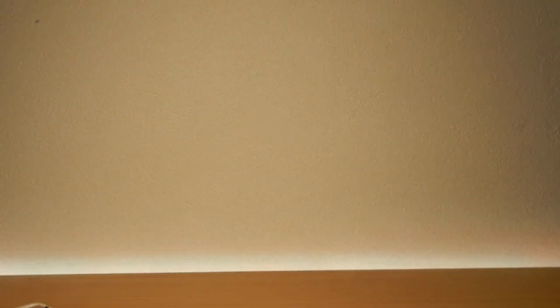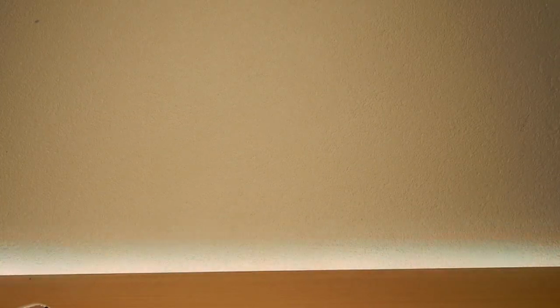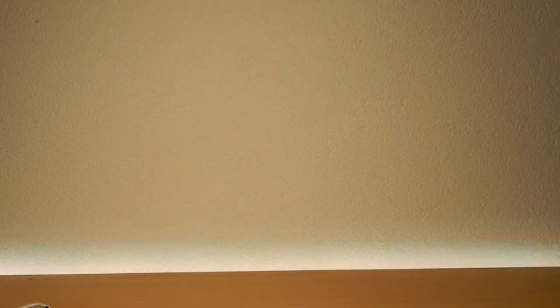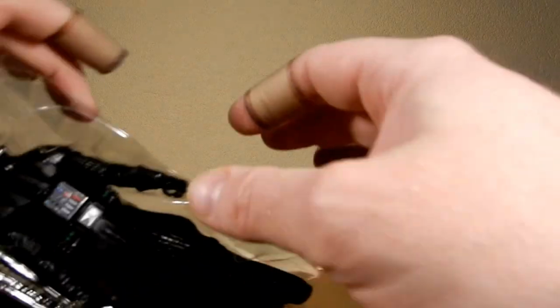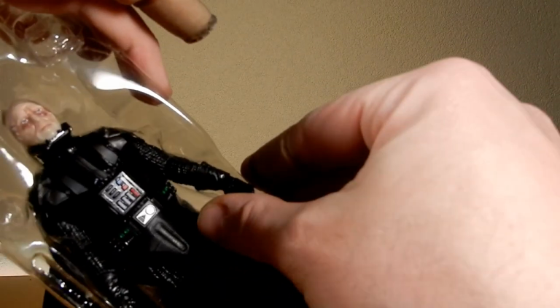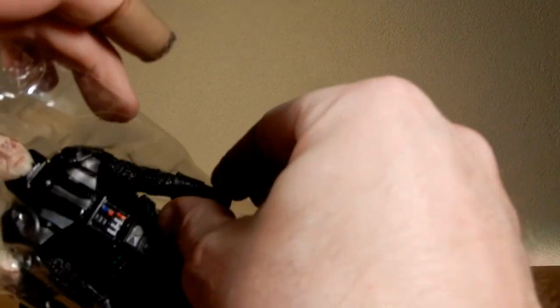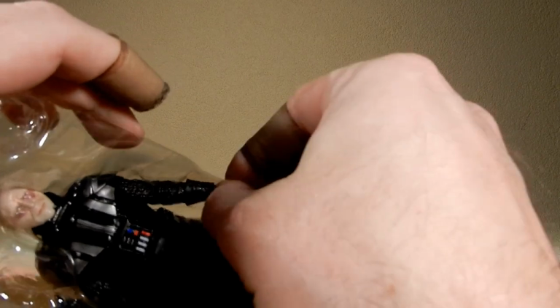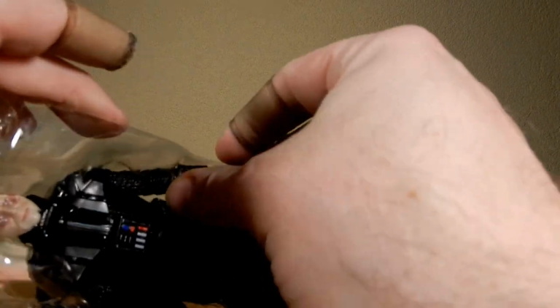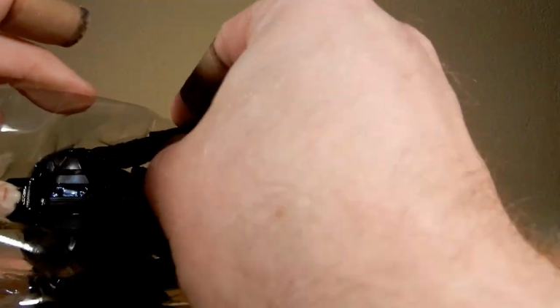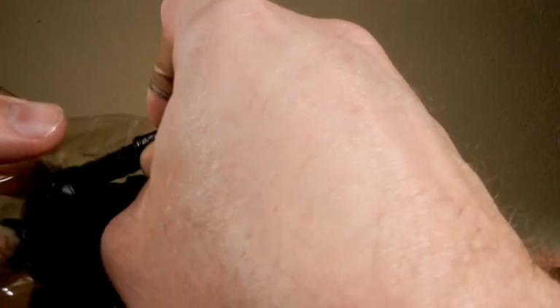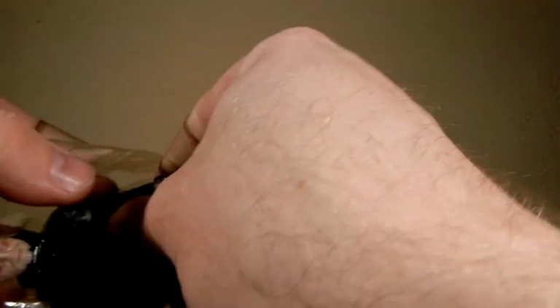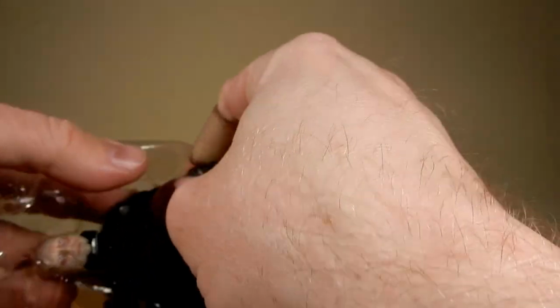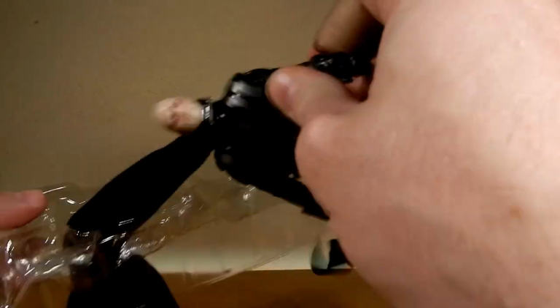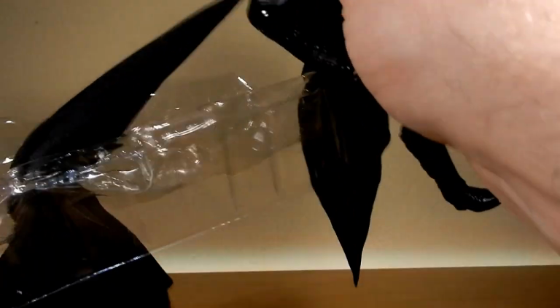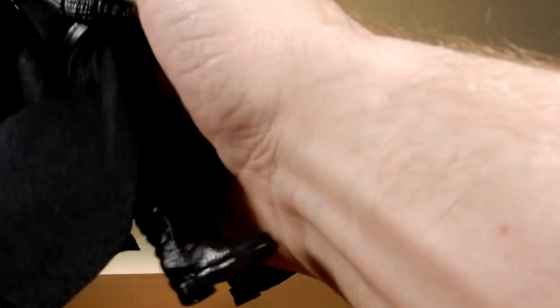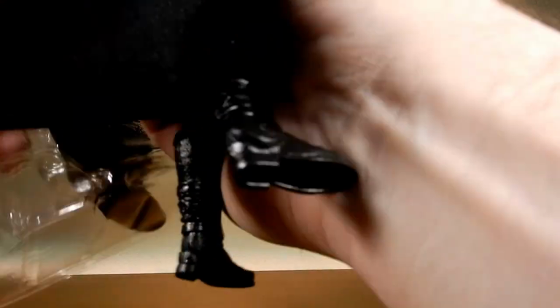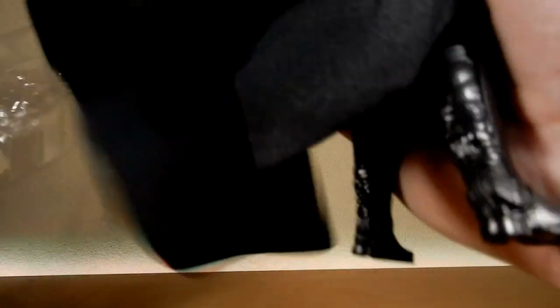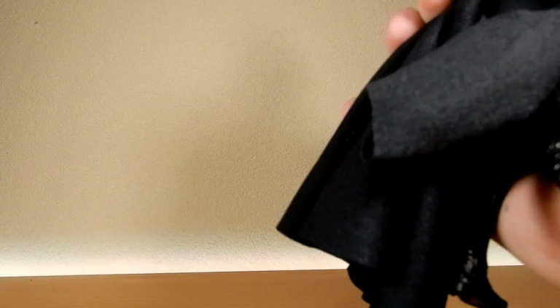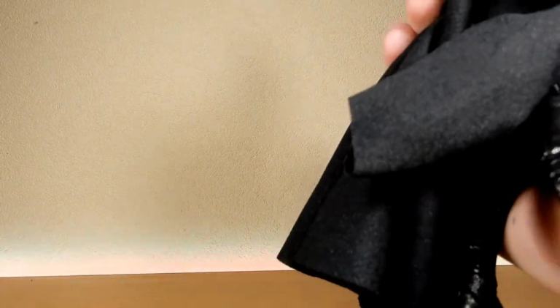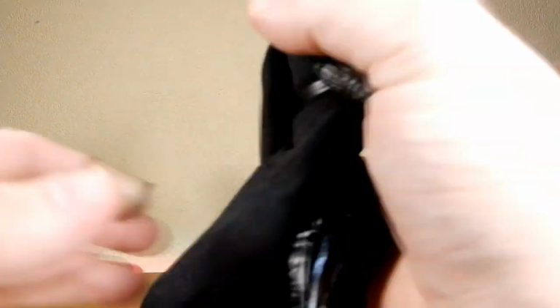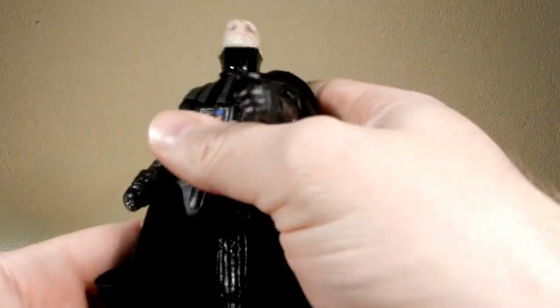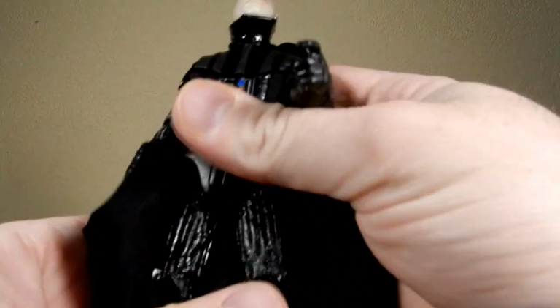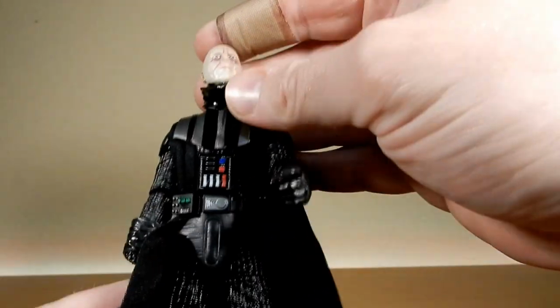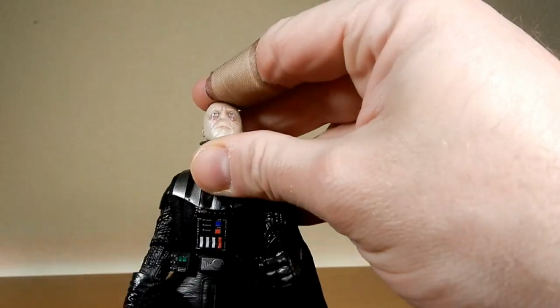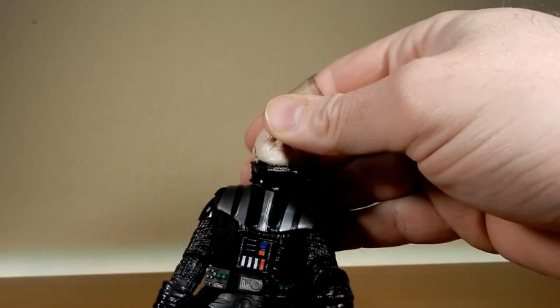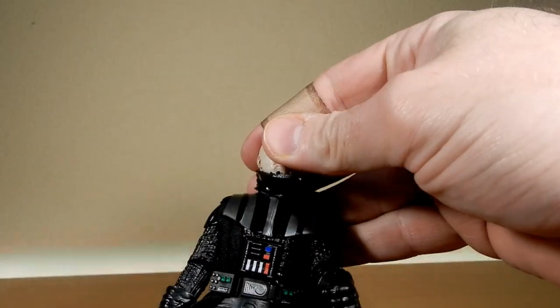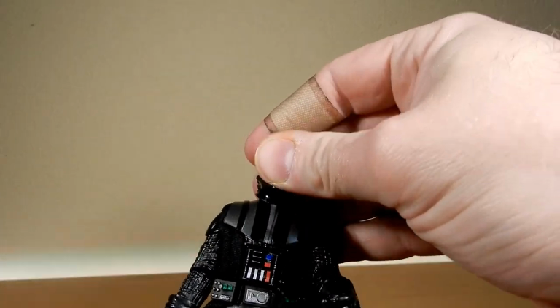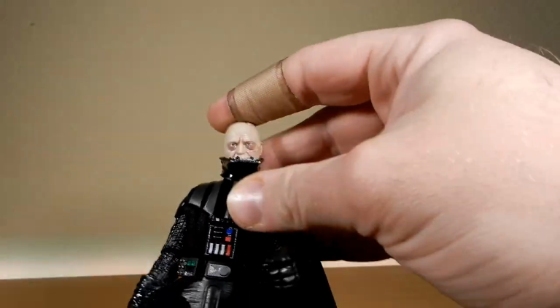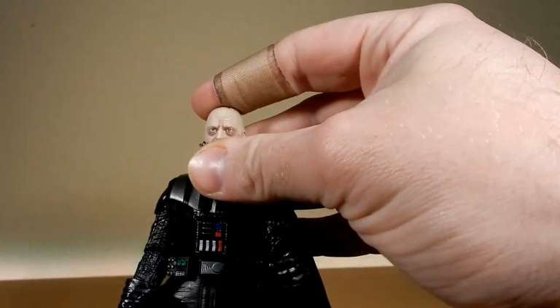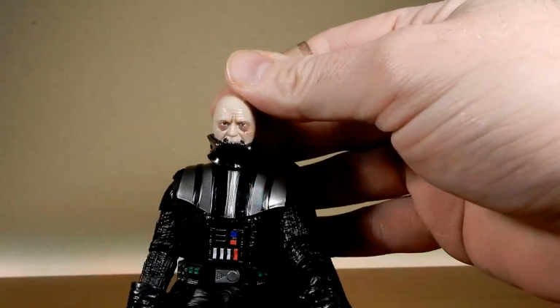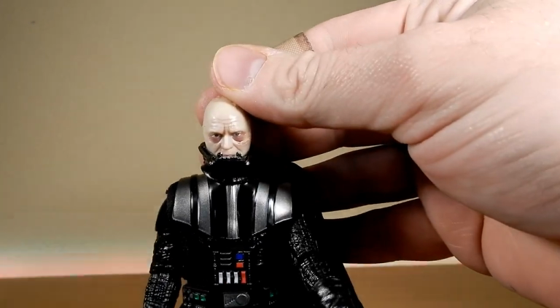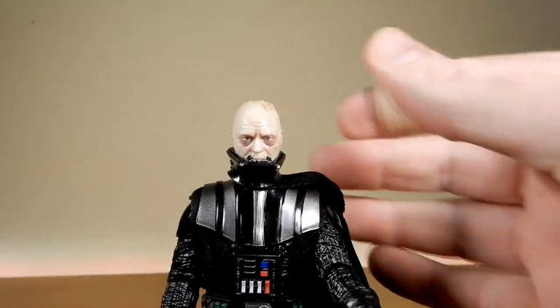This version of Vader was originally released back in 2014, very early on in the Black Series phase. It has been begging for a re-release, and very glad that they've done it.